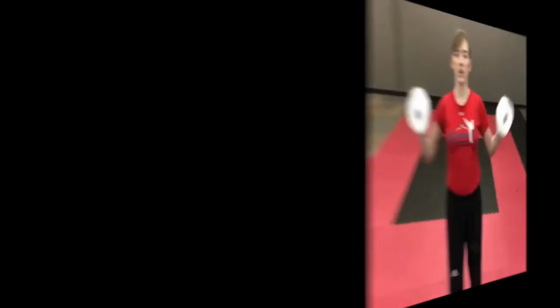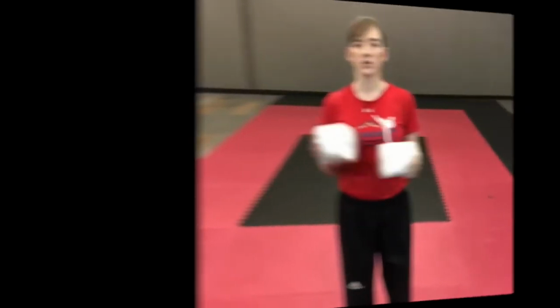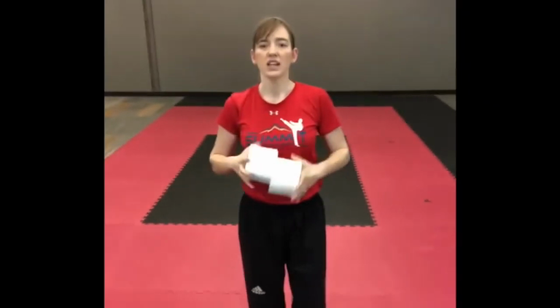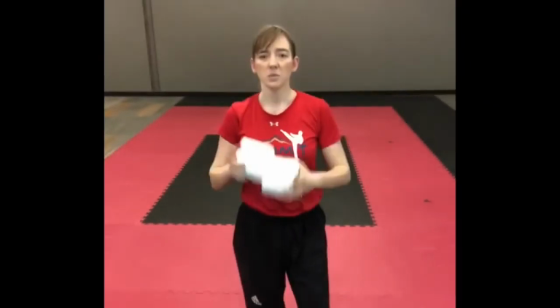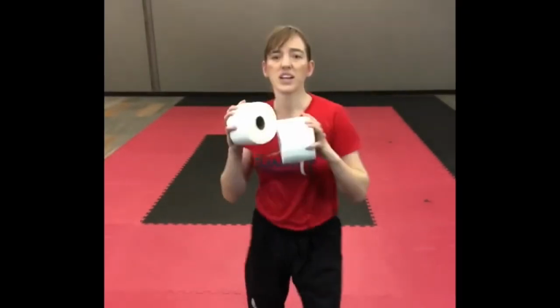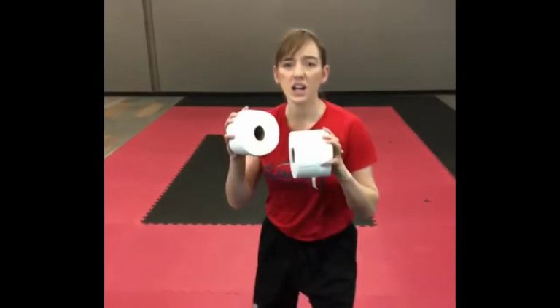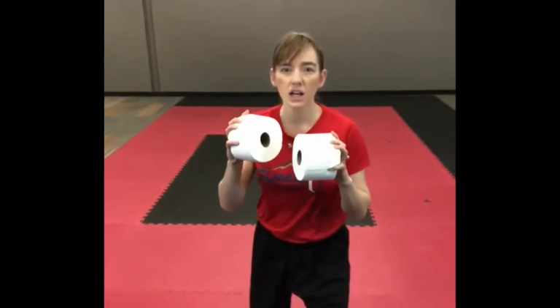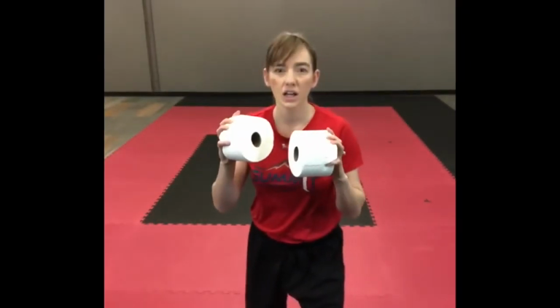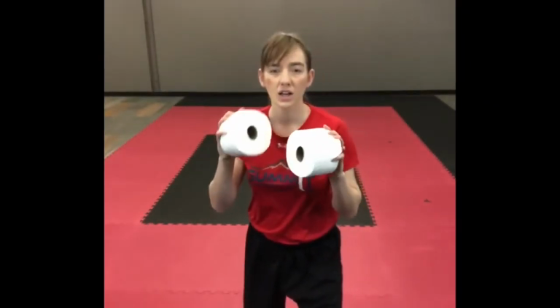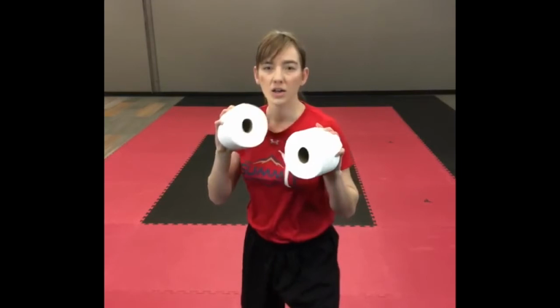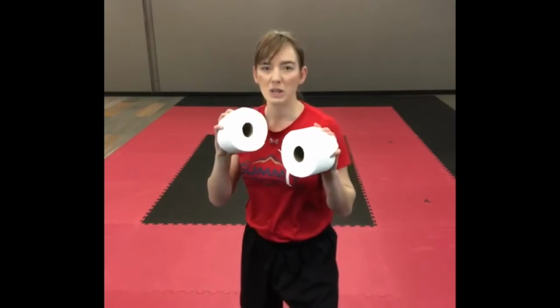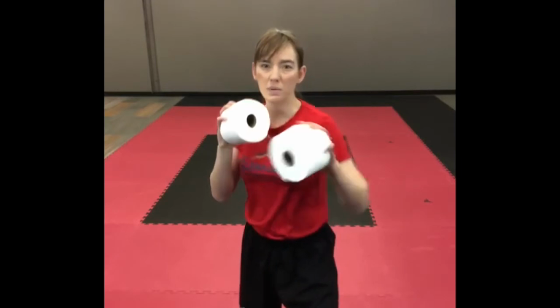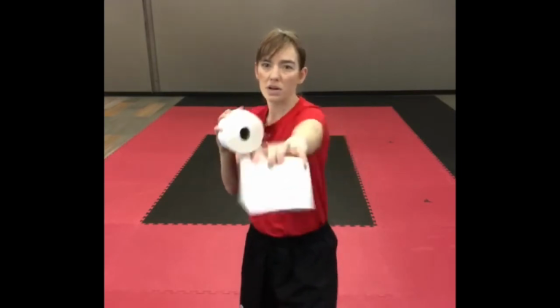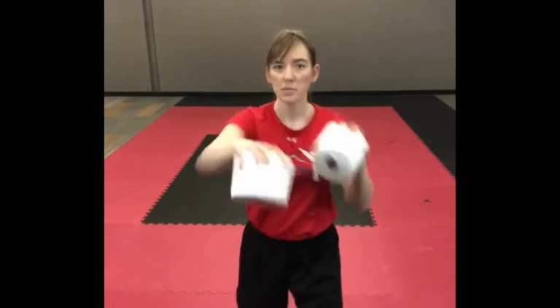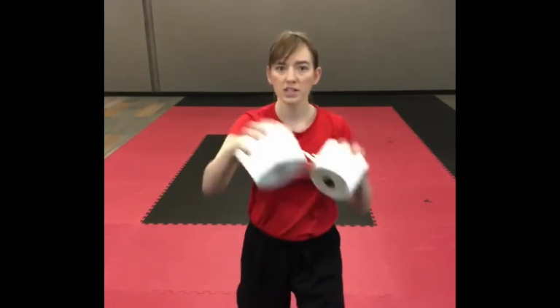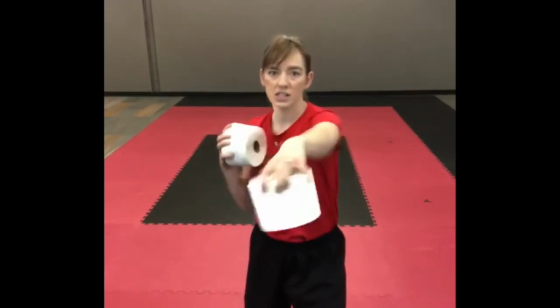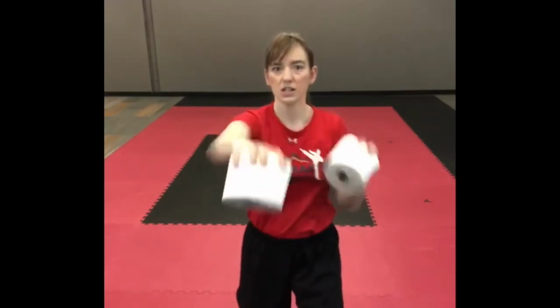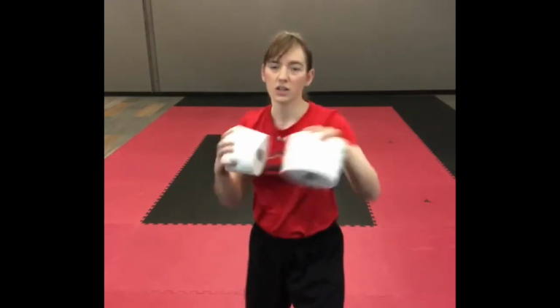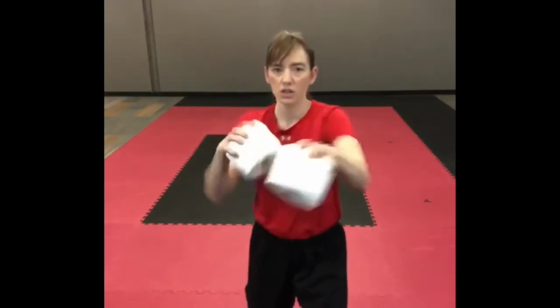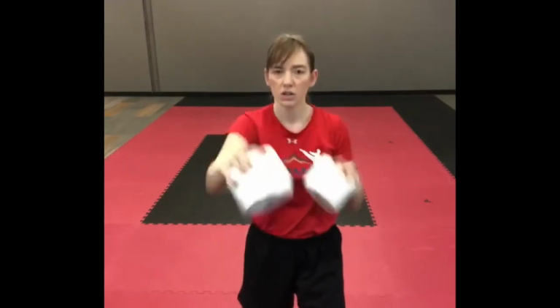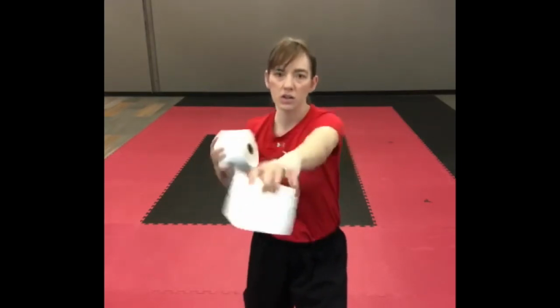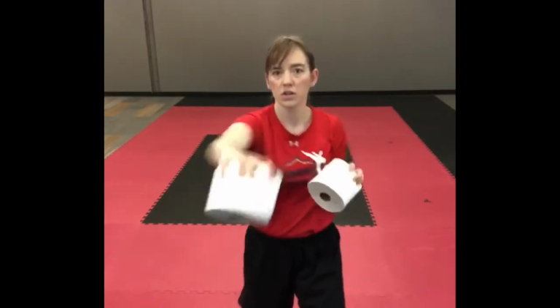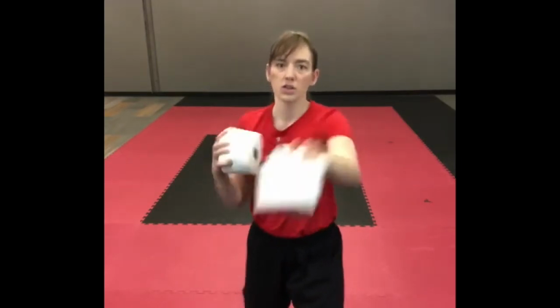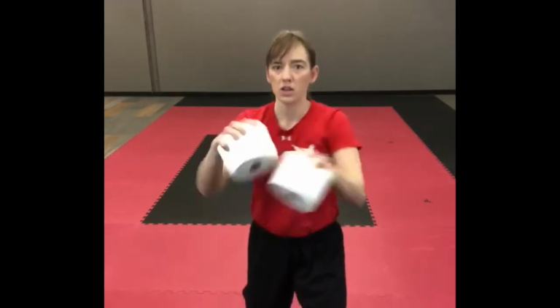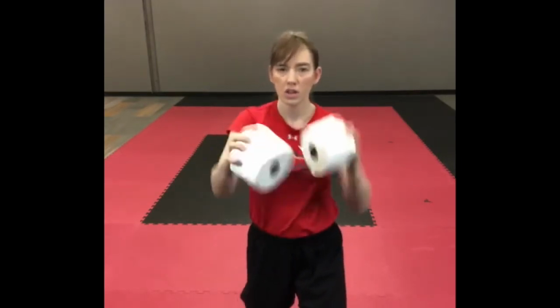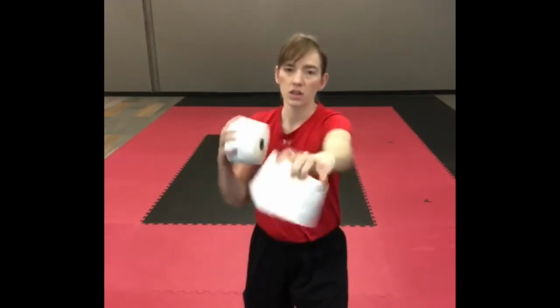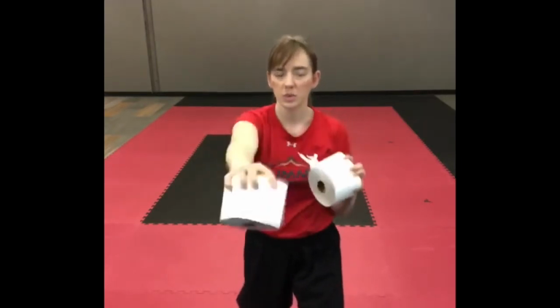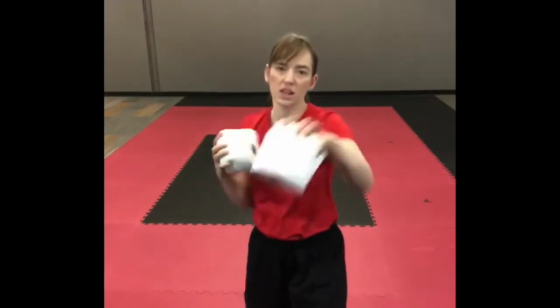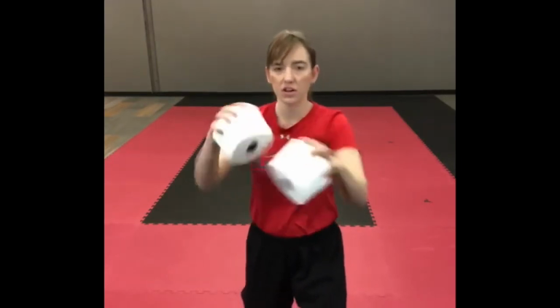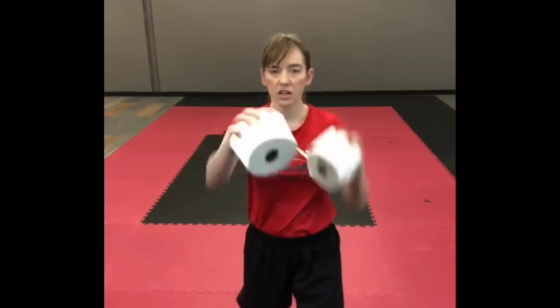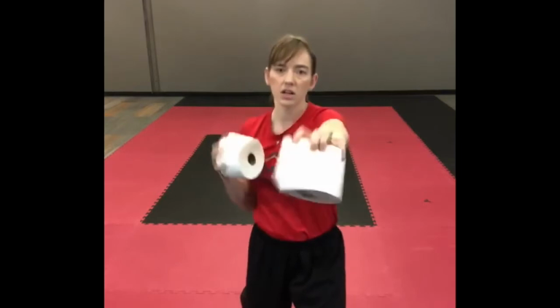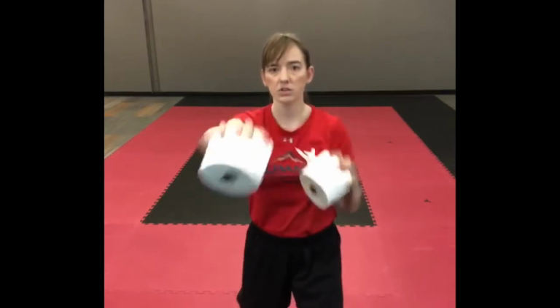Then we're here with toilet paper punches. We get 30 of those.